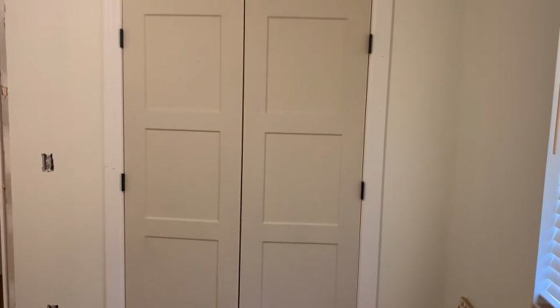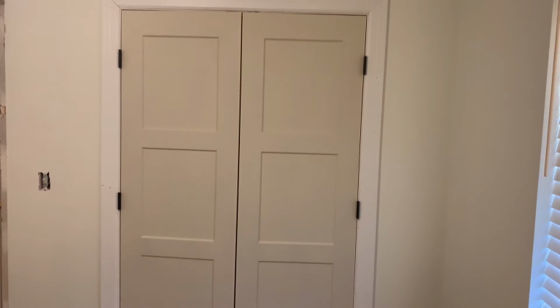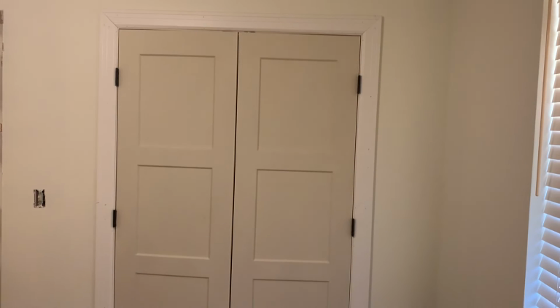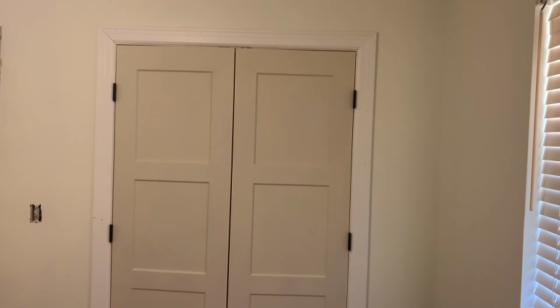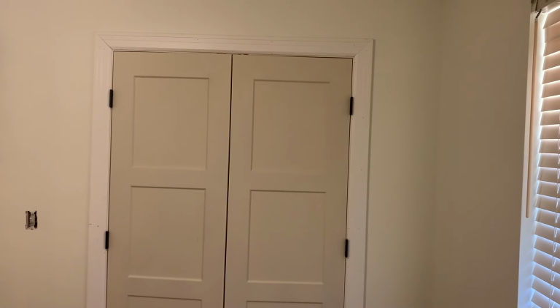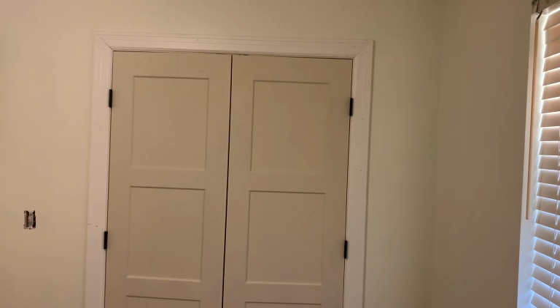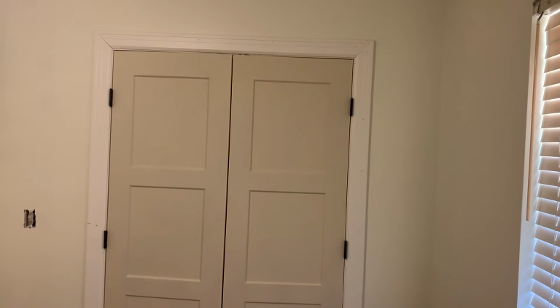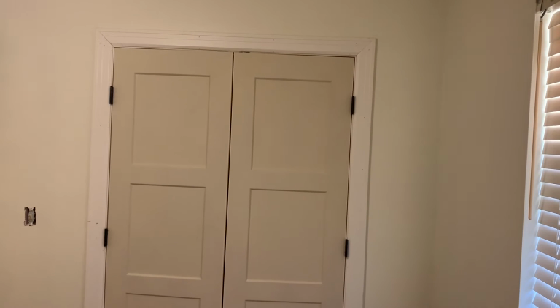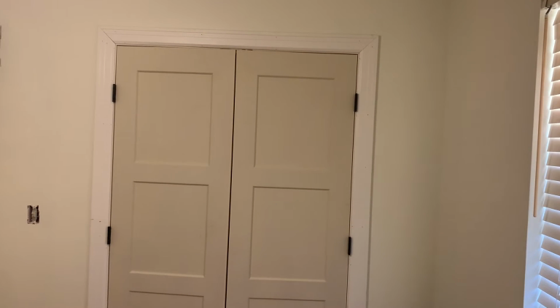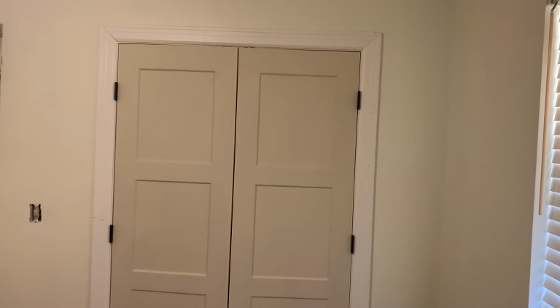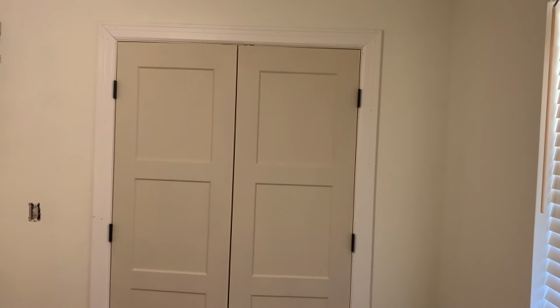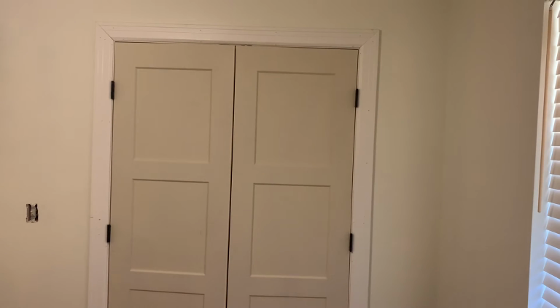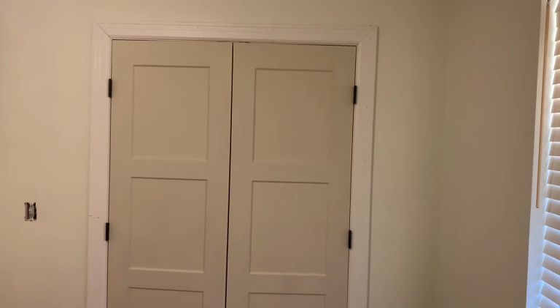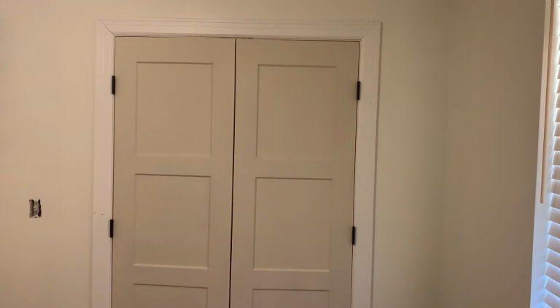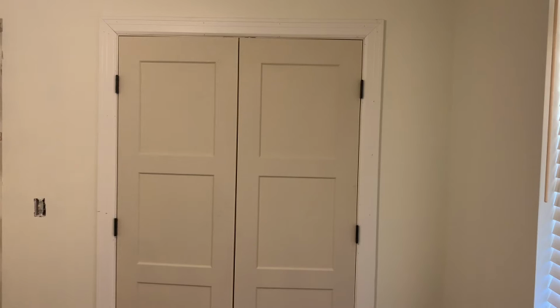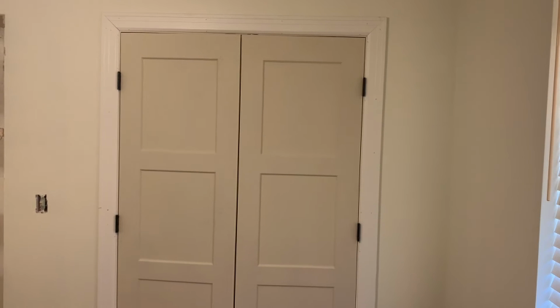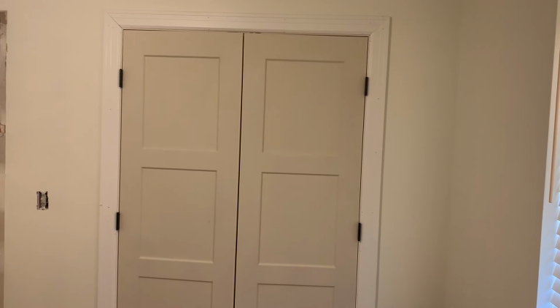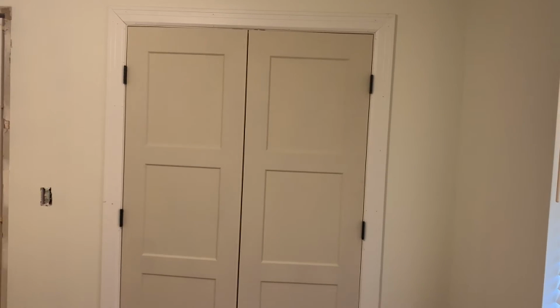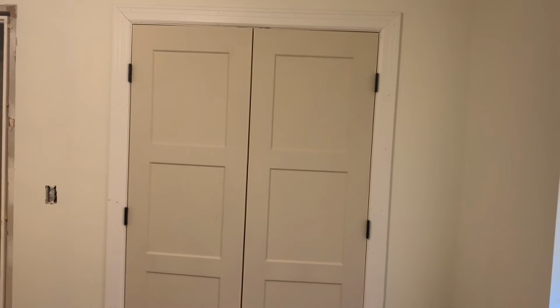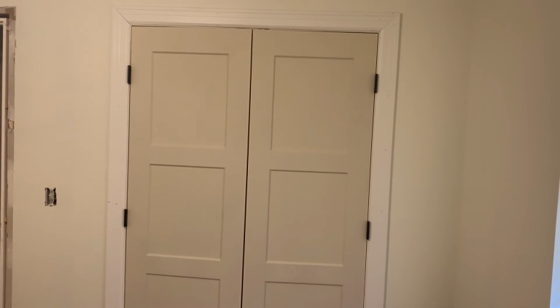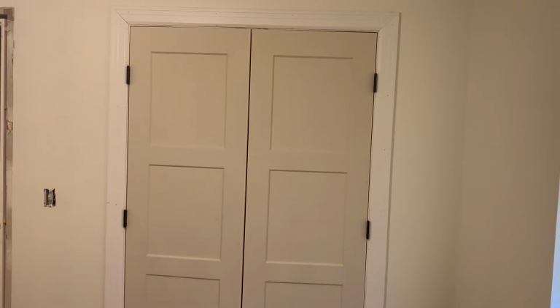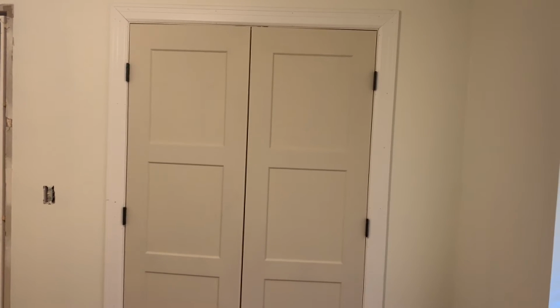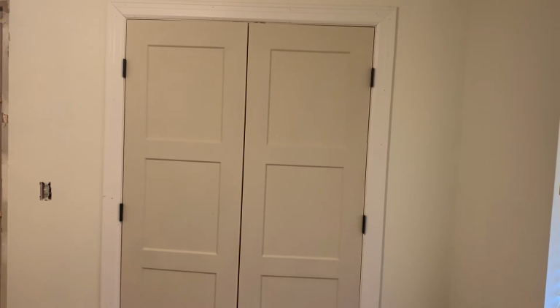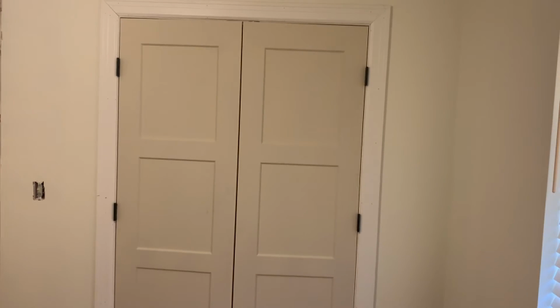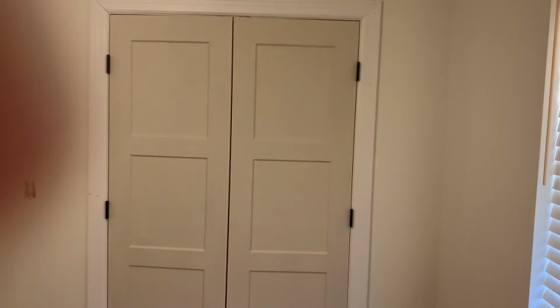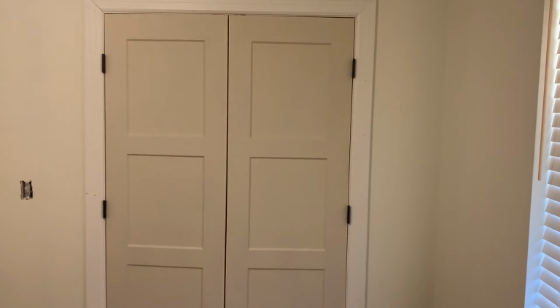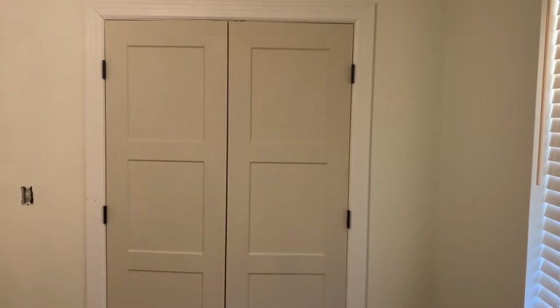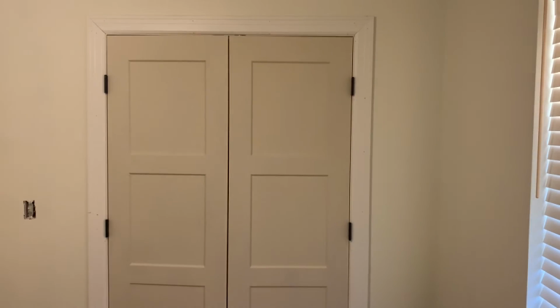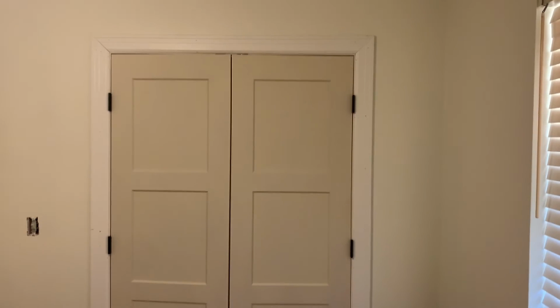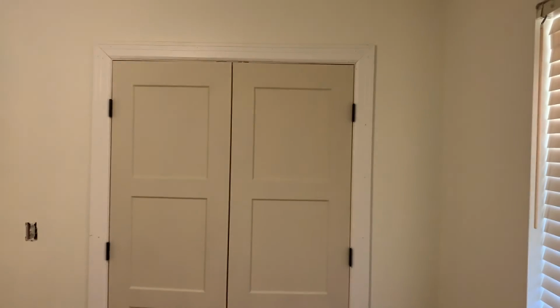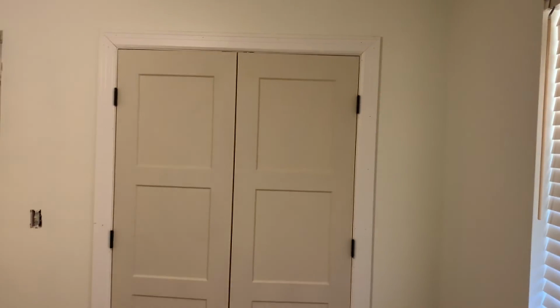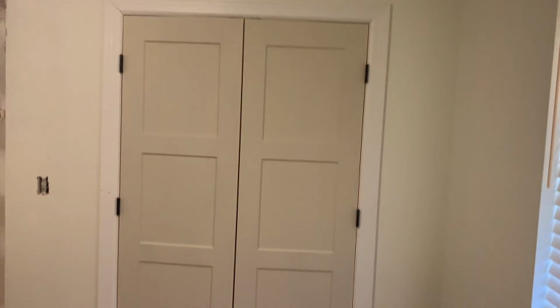But what do you guys think? The door is primed, by the way — it has not been painted yet, so it'll be painted later with the rest of the doors, but looks pretty good. Fits in there very well, nice and snug.